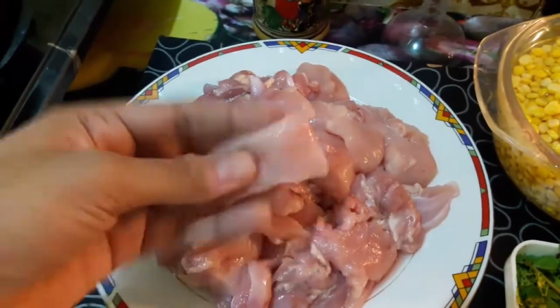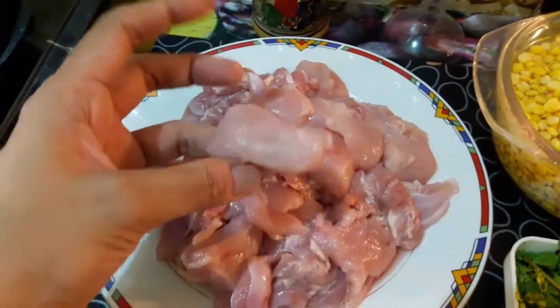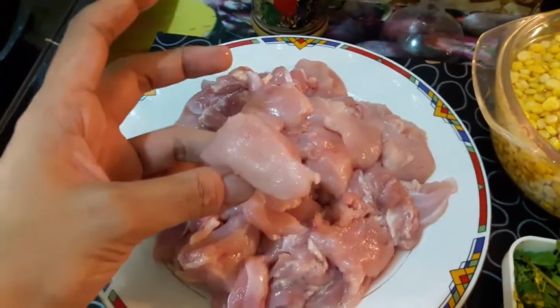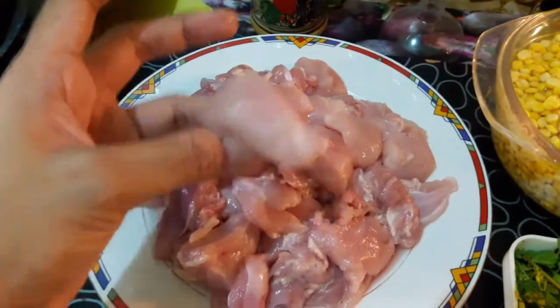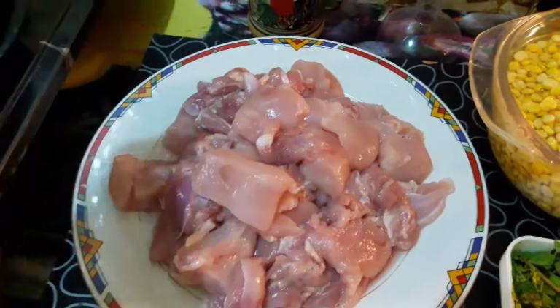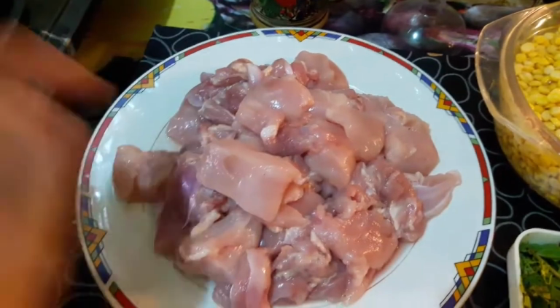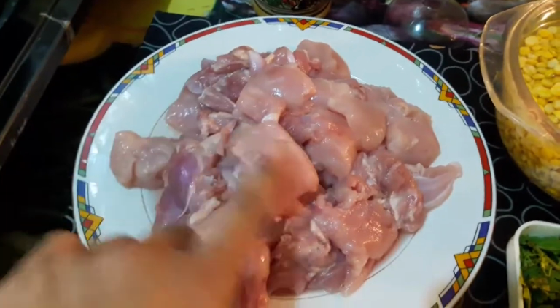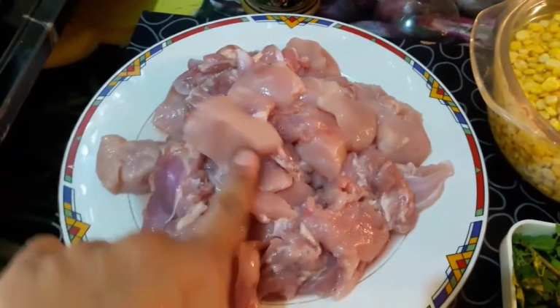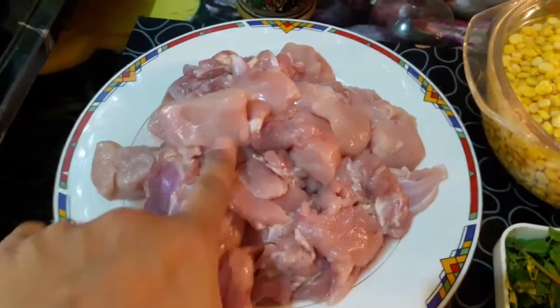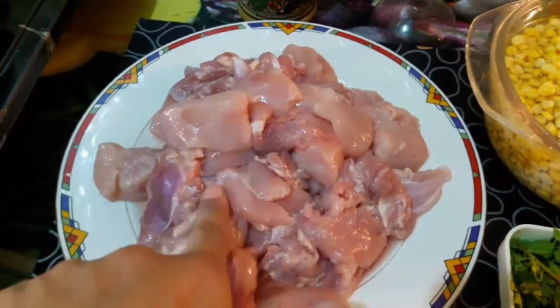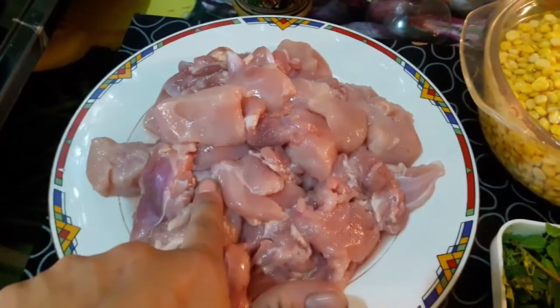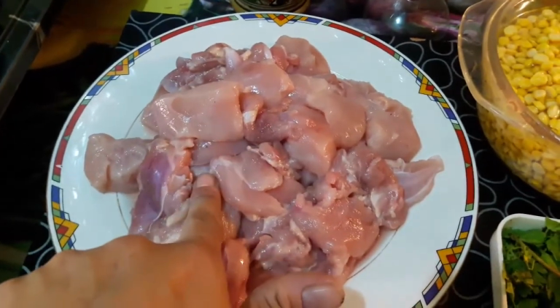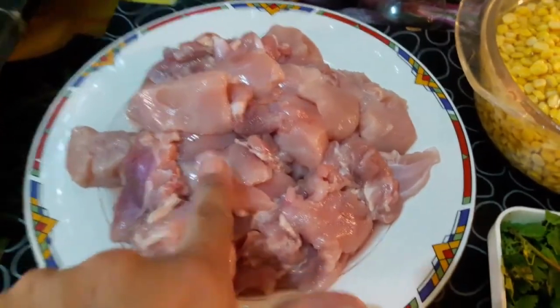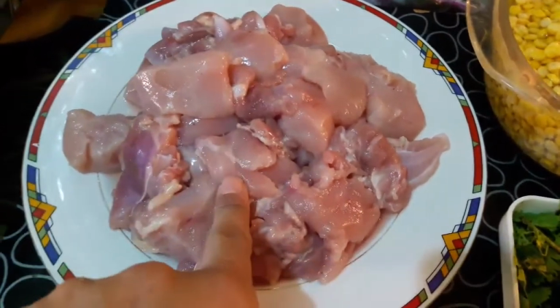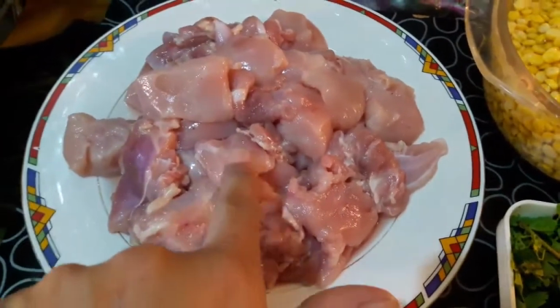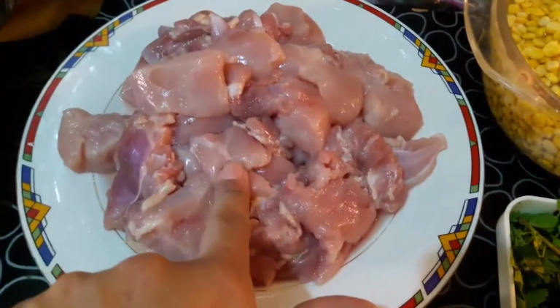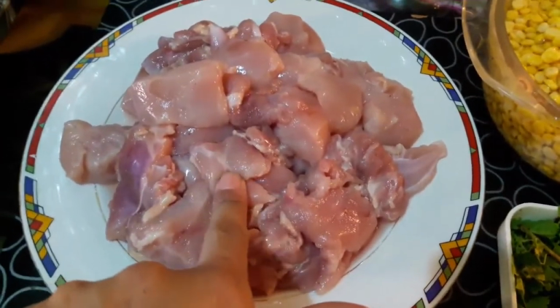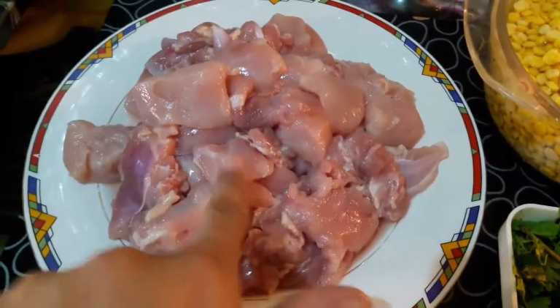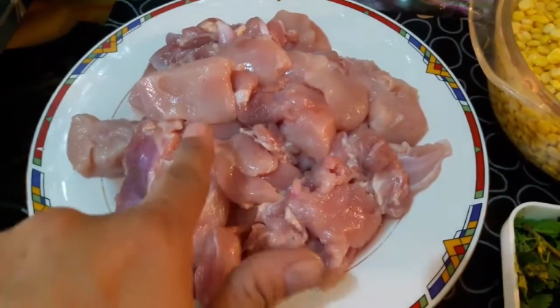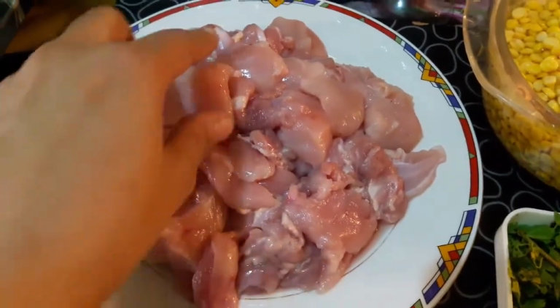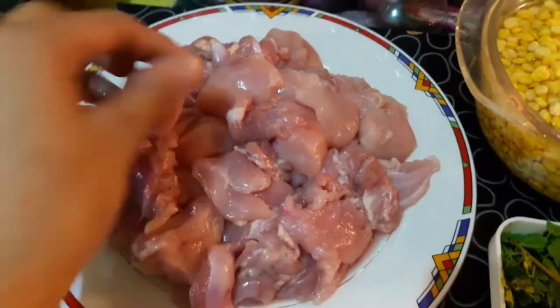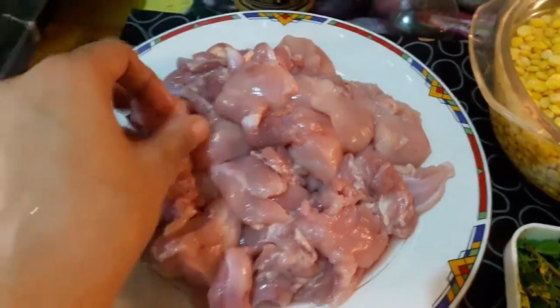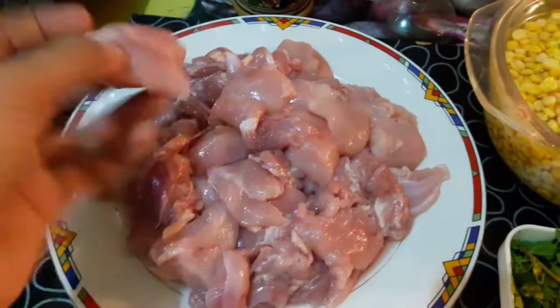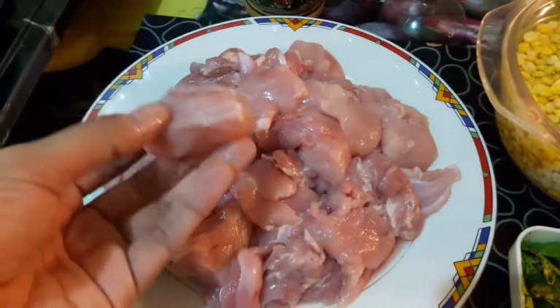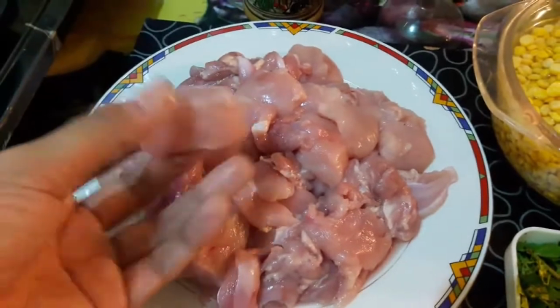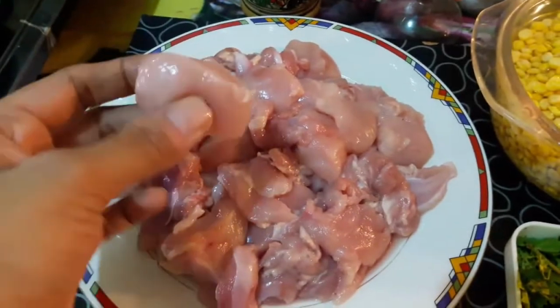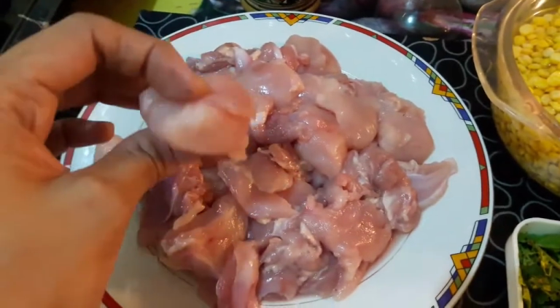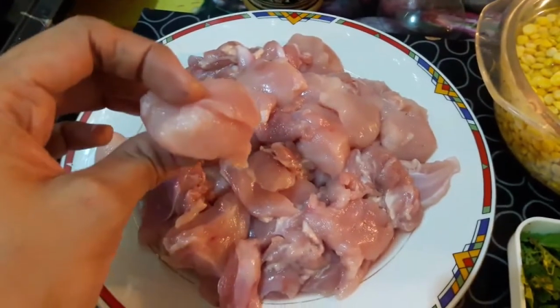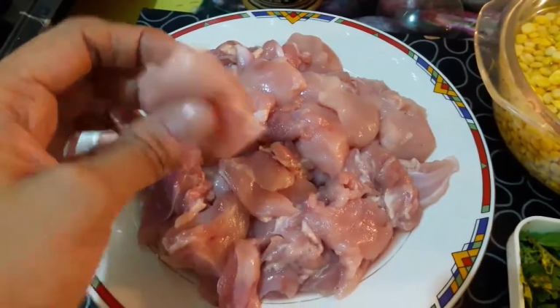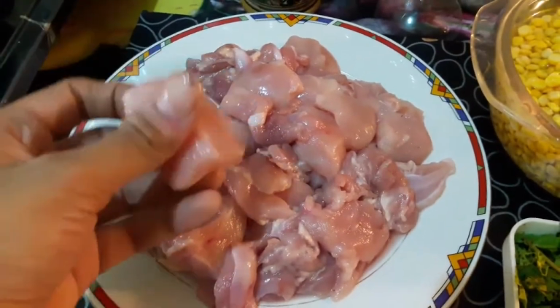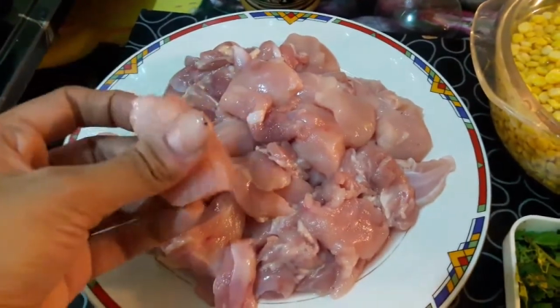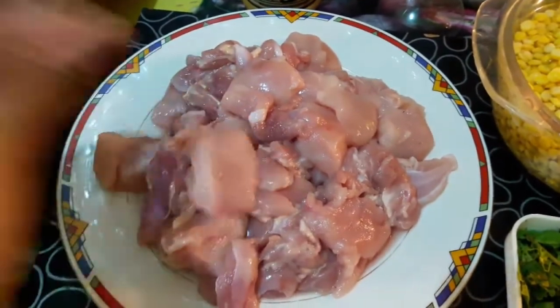Cut the chicken into medium-sized boneless pieces — 1 kg boneless chicken, cut into cubes, medium size.